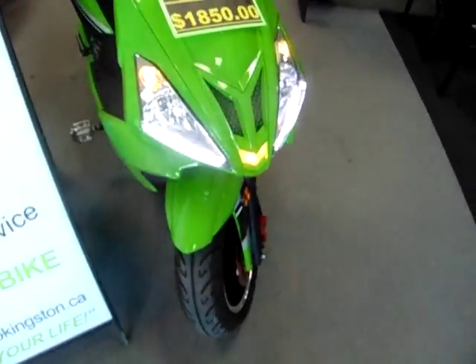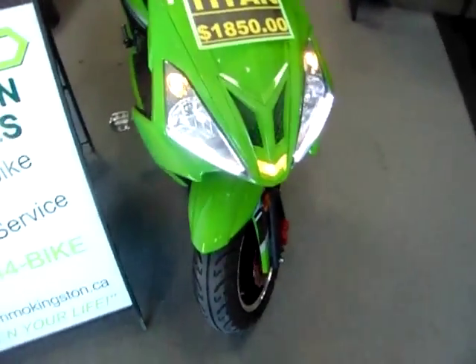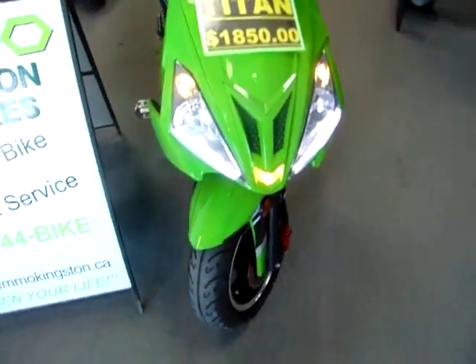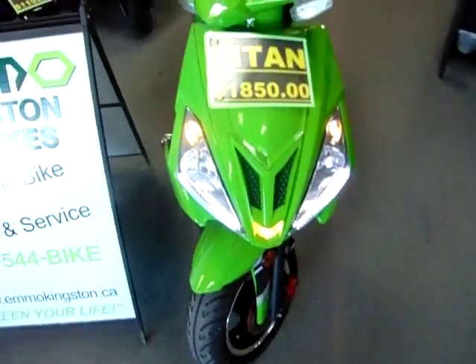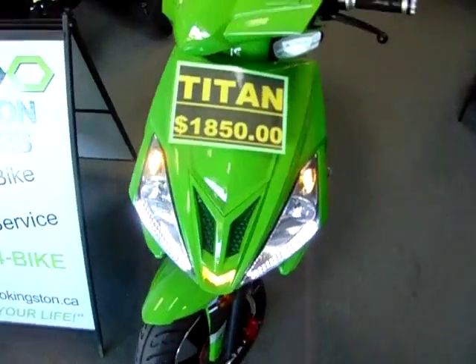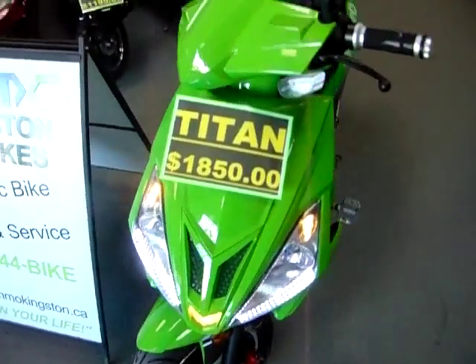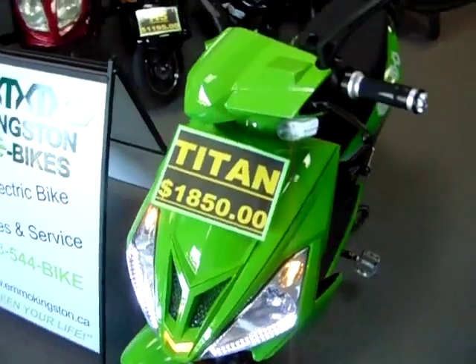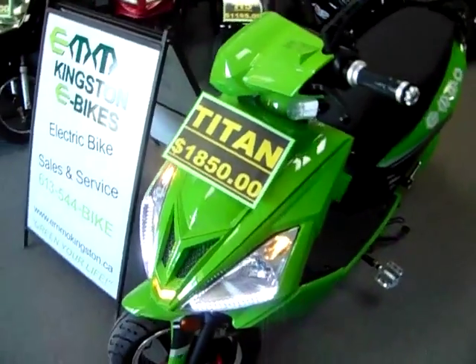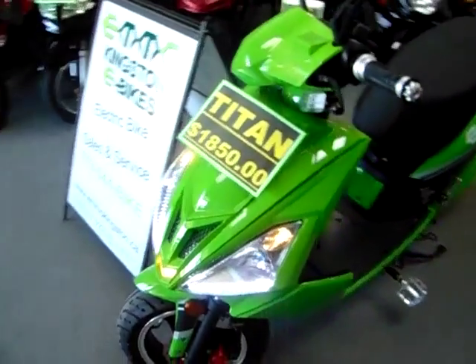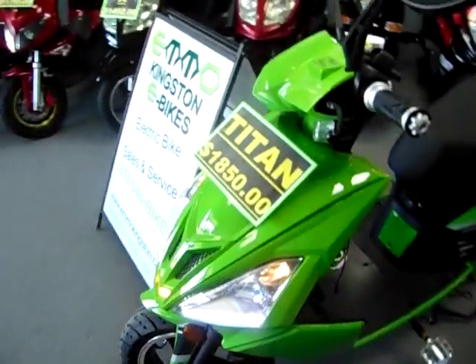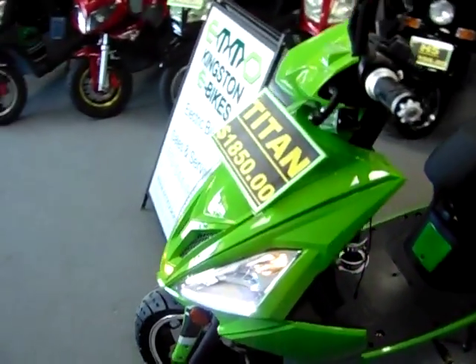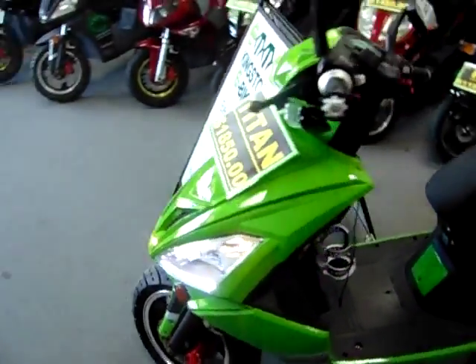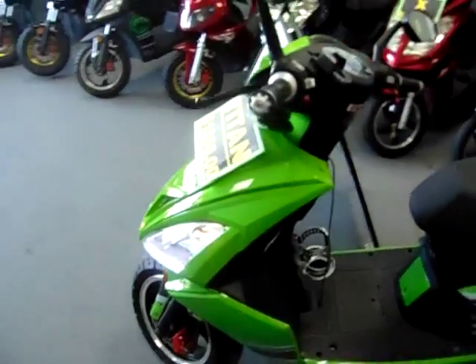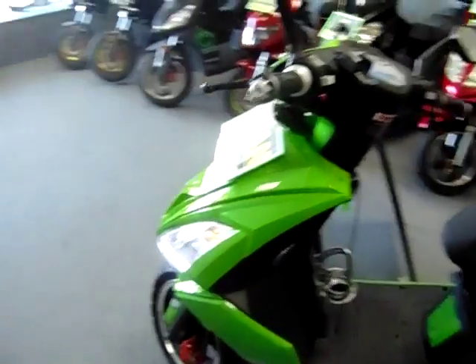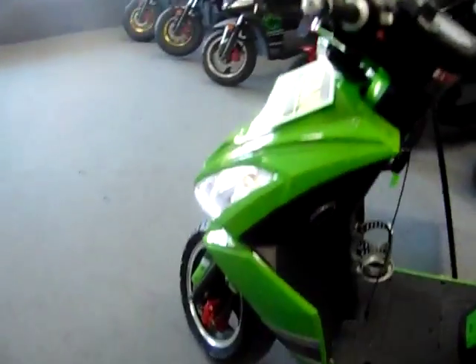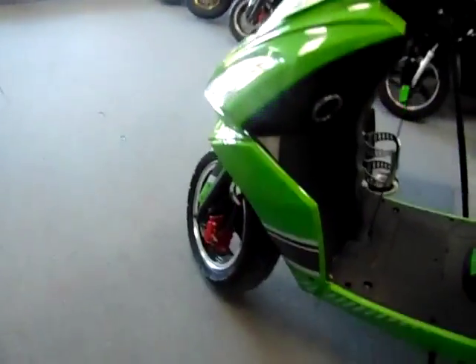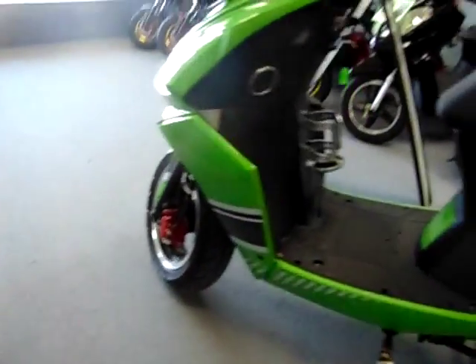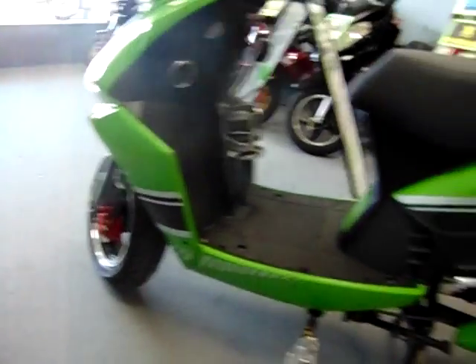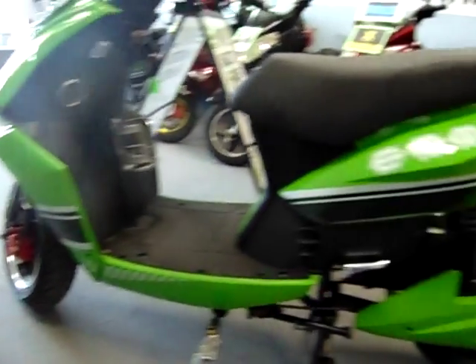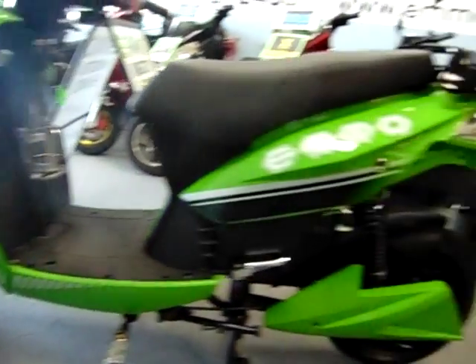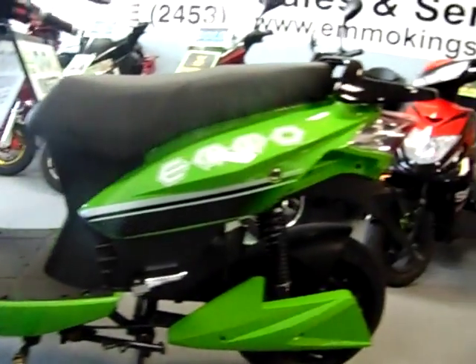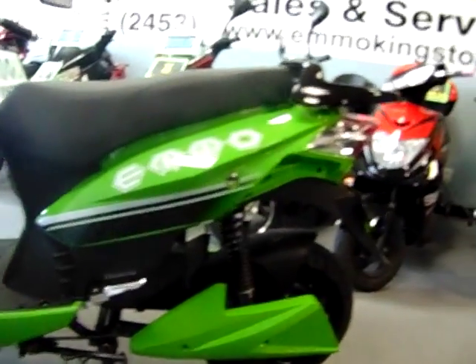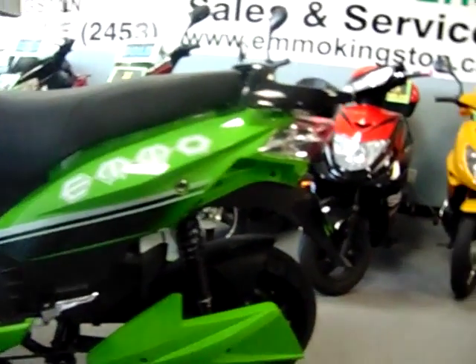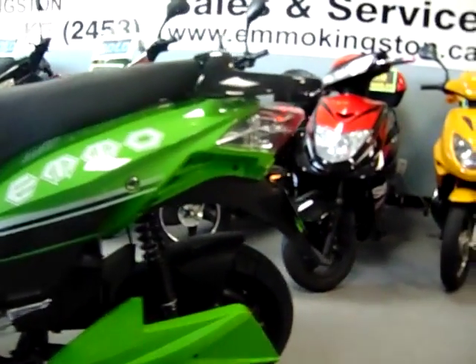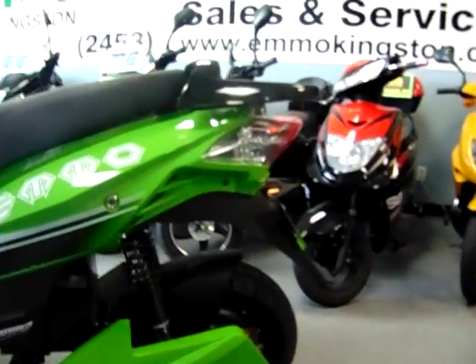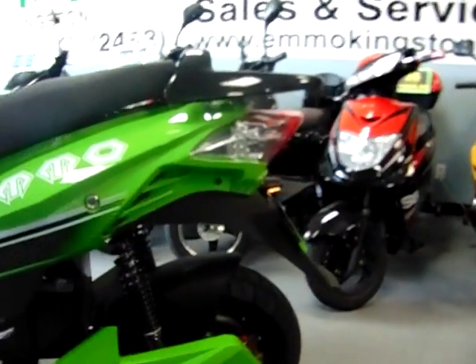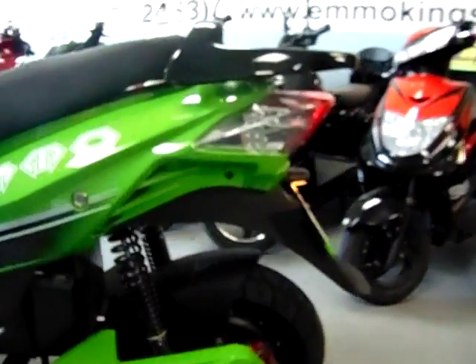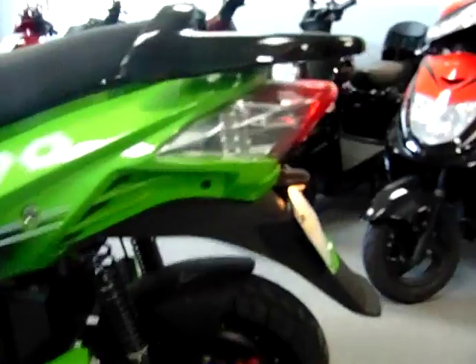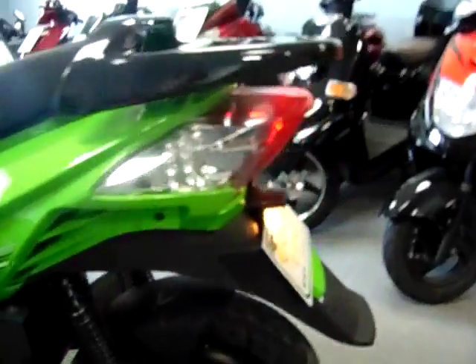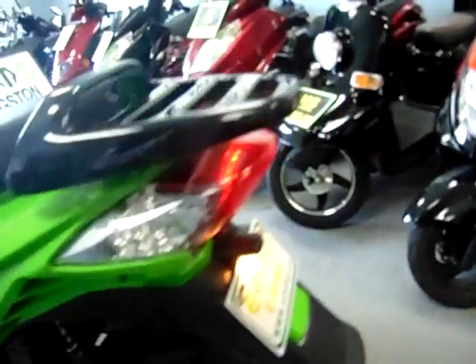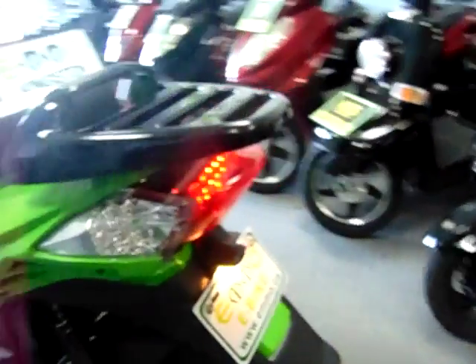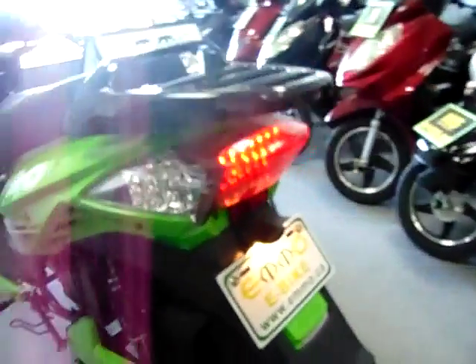With 60 volts of power, a weight capacity of 550 pounds, and a traveling range of 60 to 70 kilometers per charge, the Titan is a real thrill to ride.